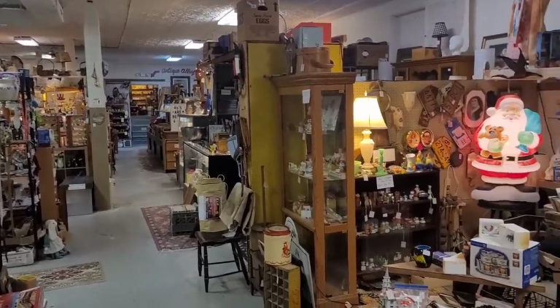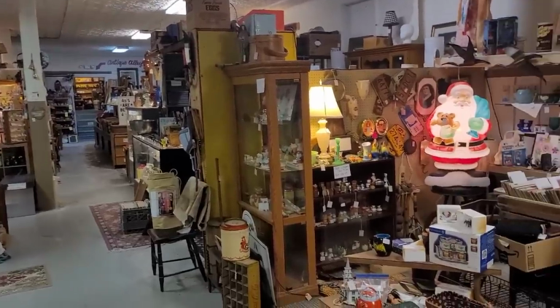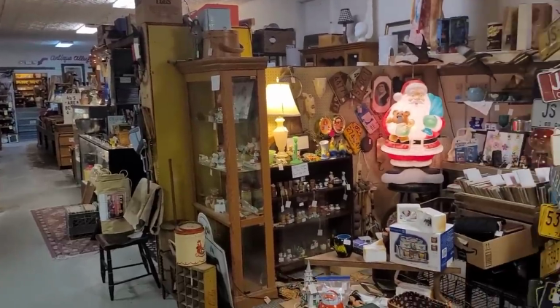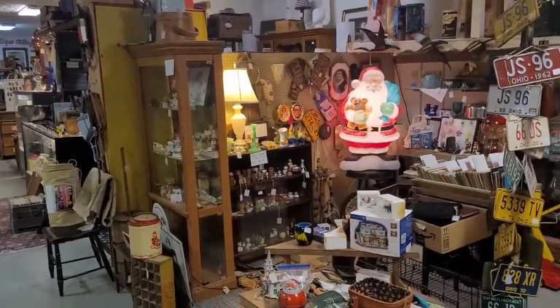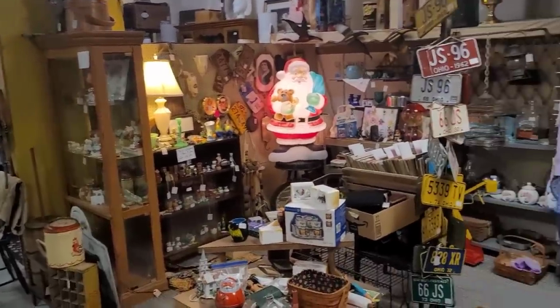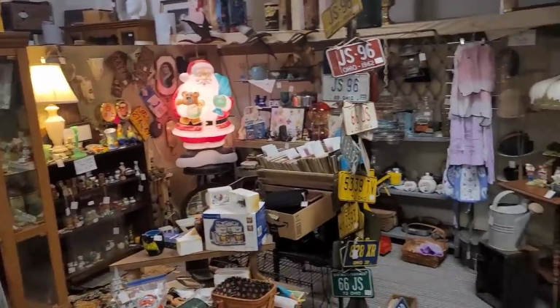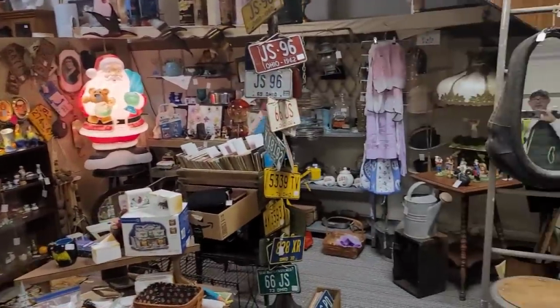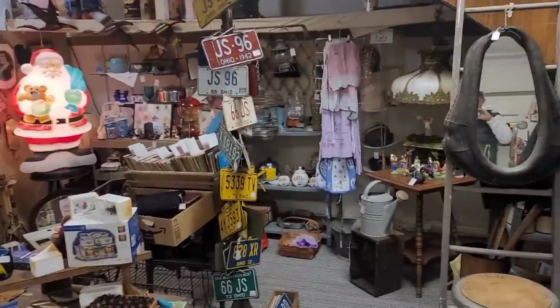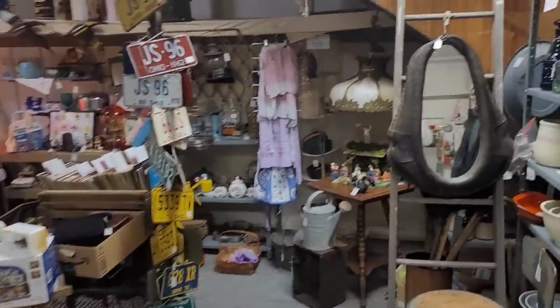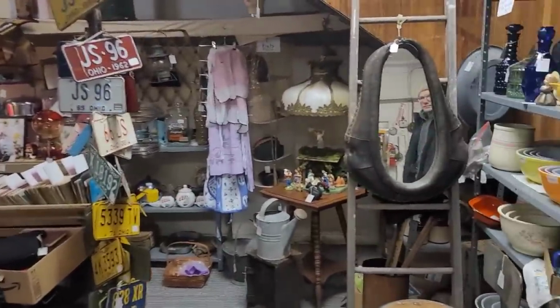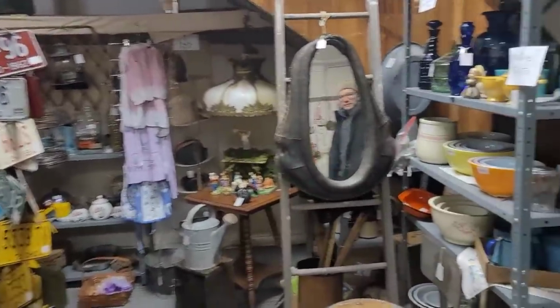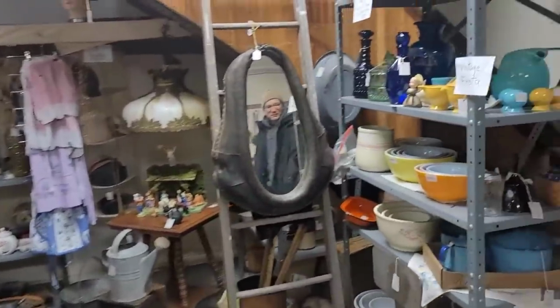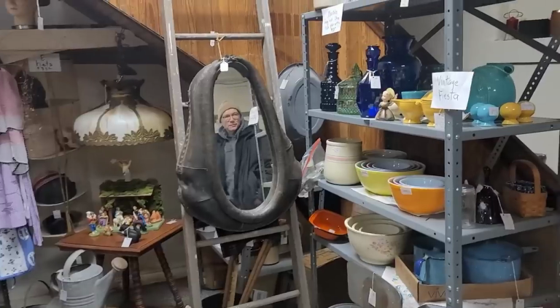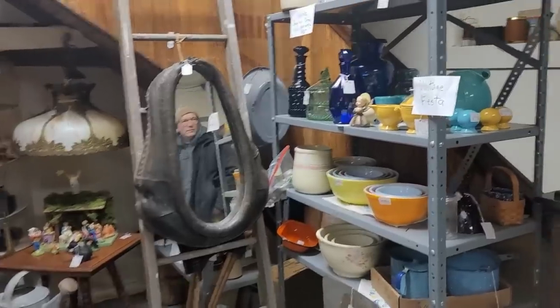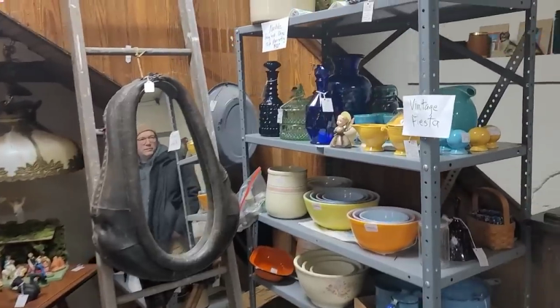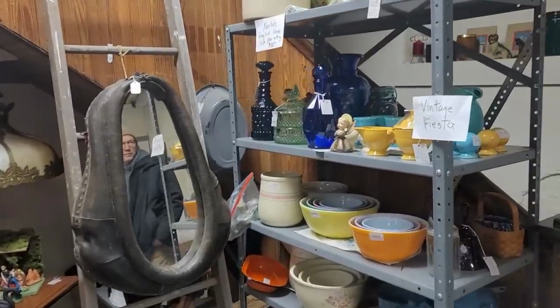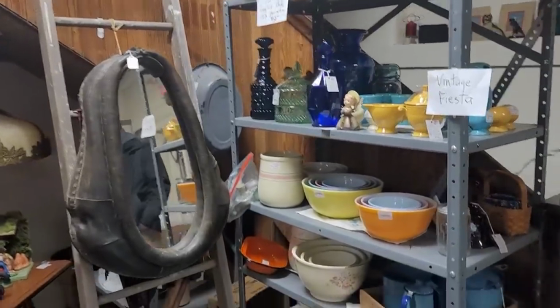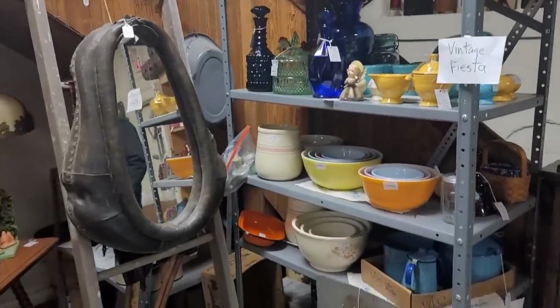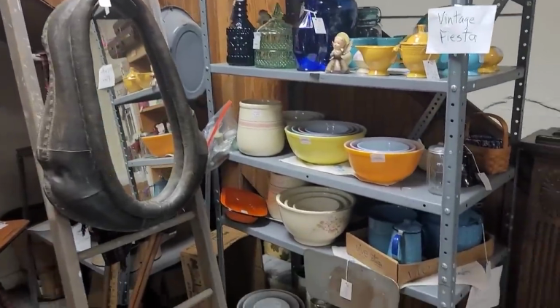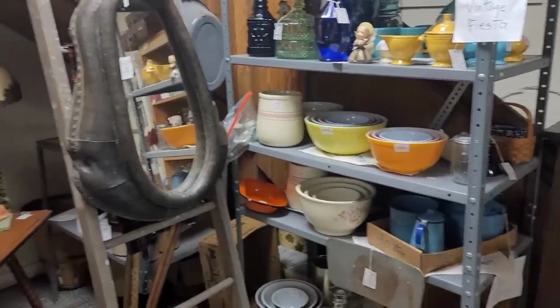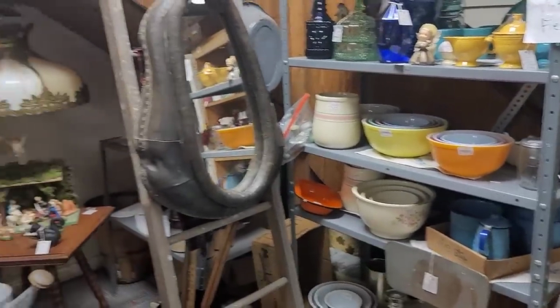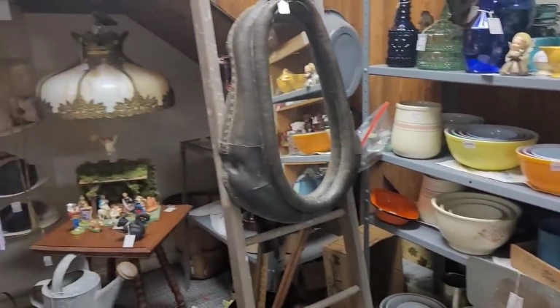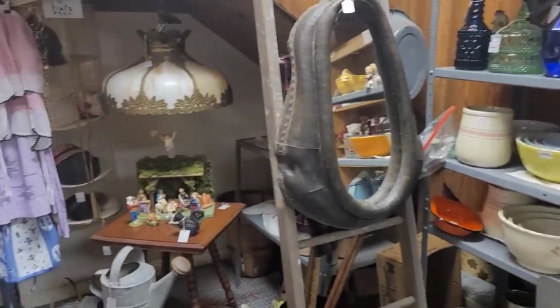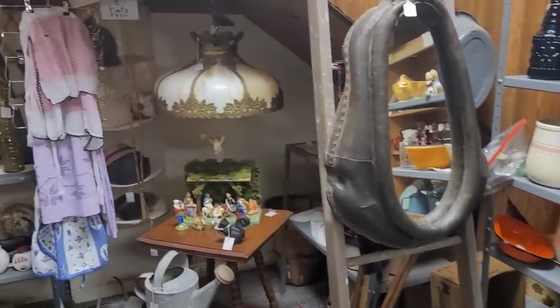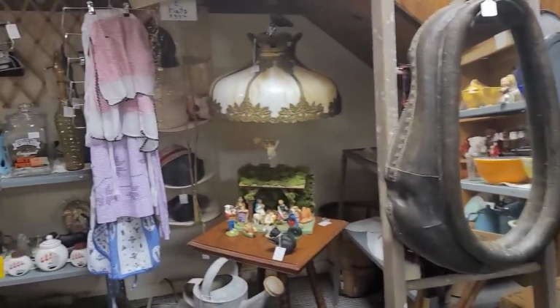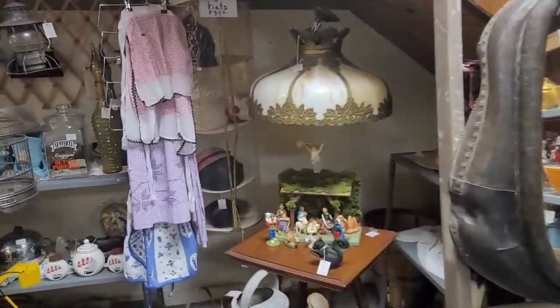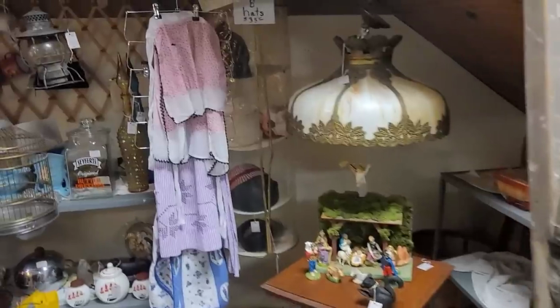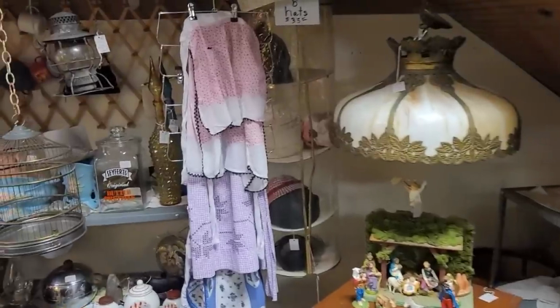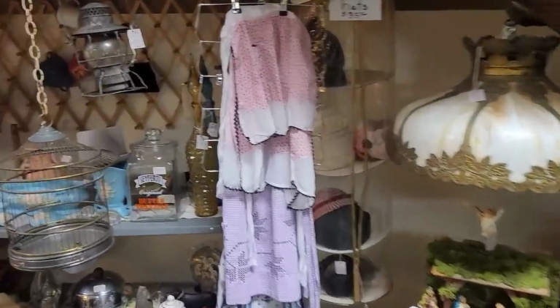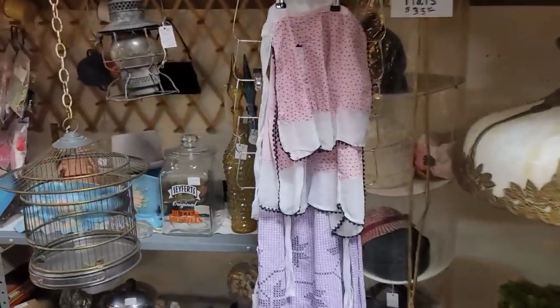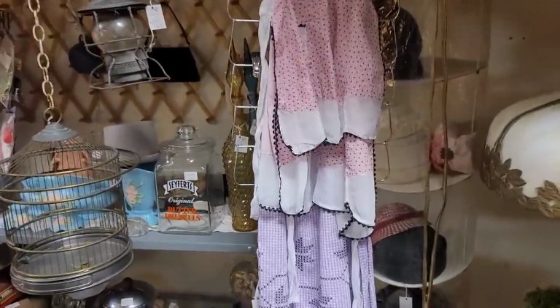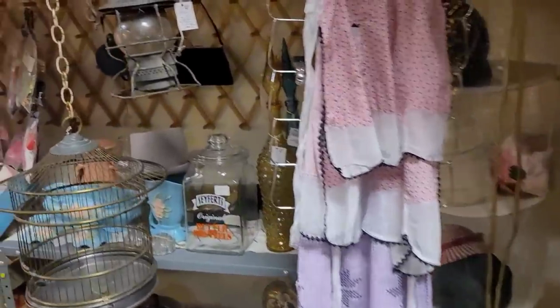So we're going to start right over here in the corner. There's Richard in the mirror — he's the man in the mirror. Watch out, folks. There's just a lot to see, so it does take some time to kind of get through here.